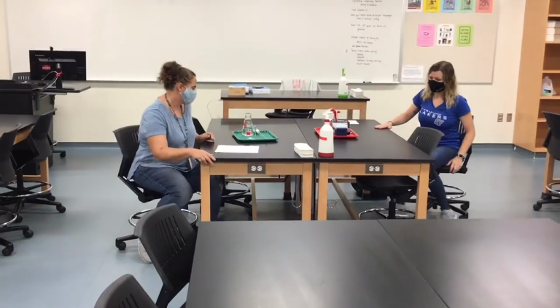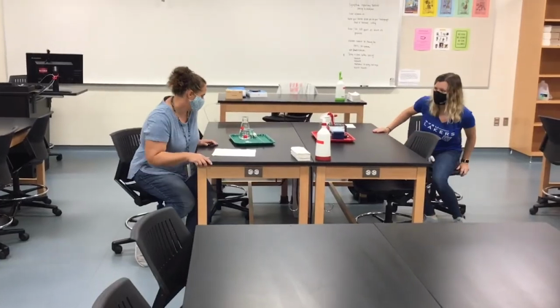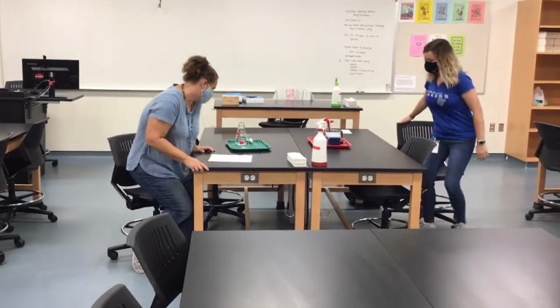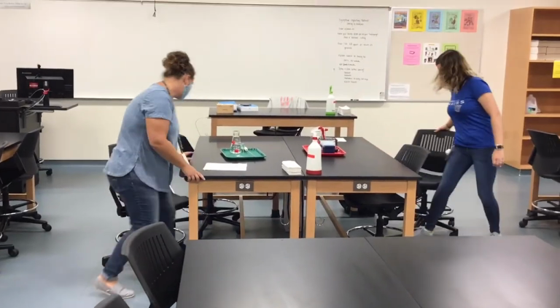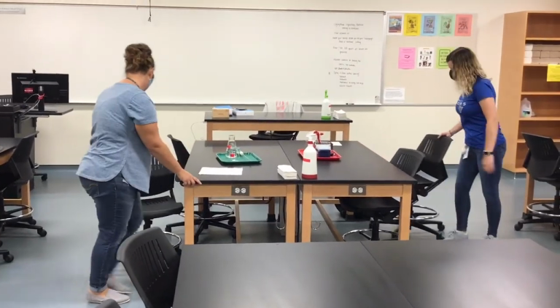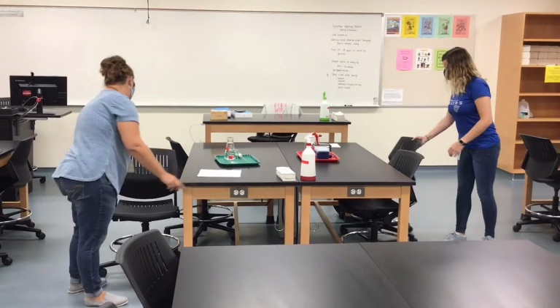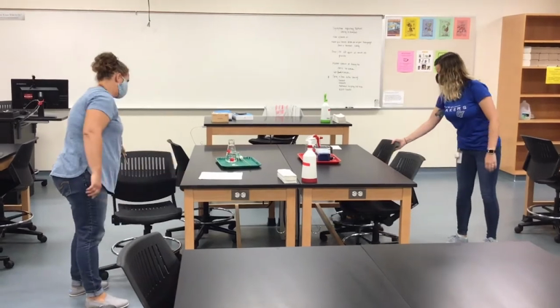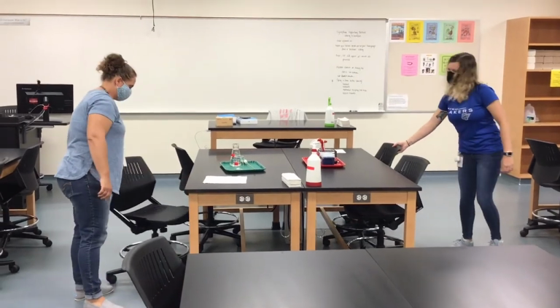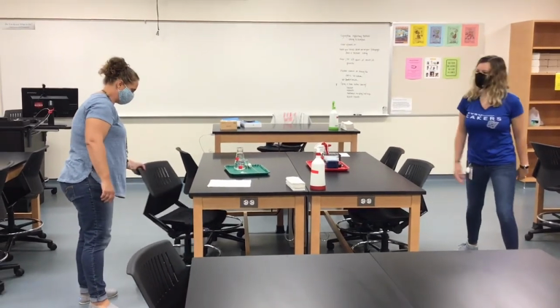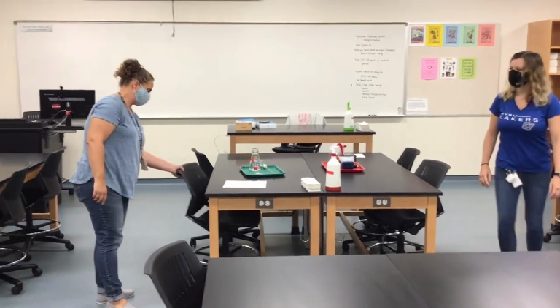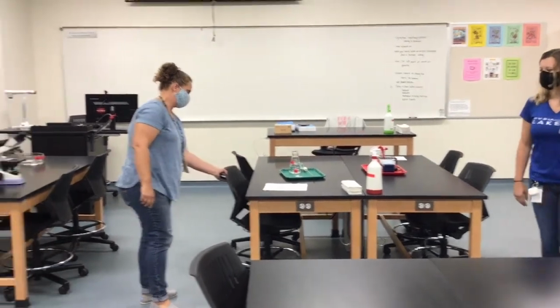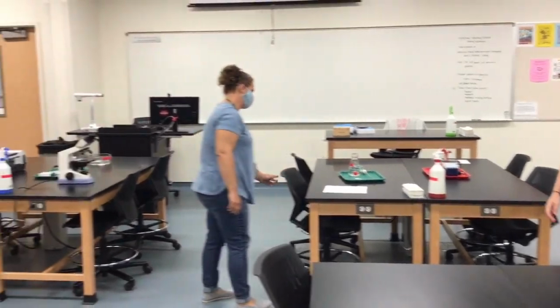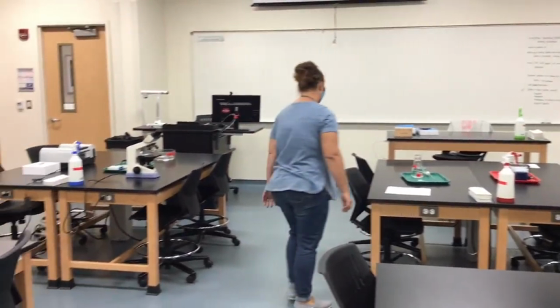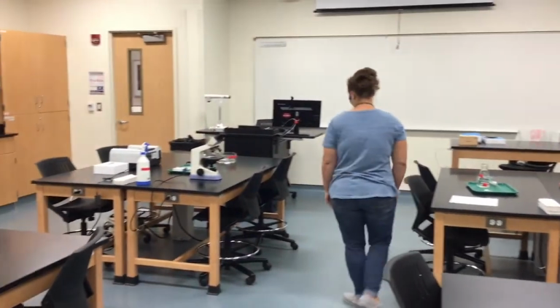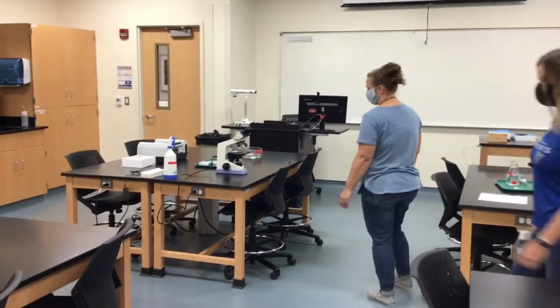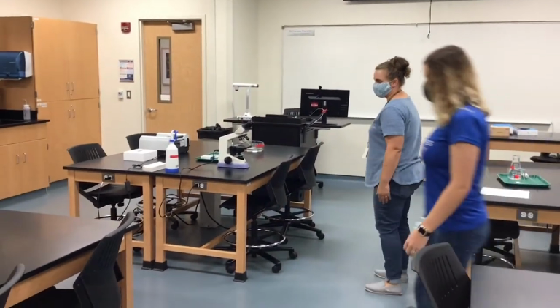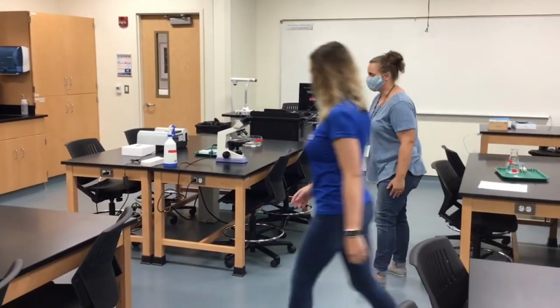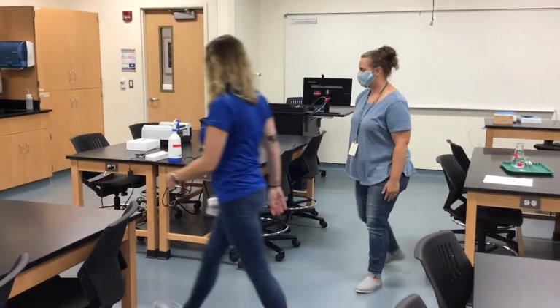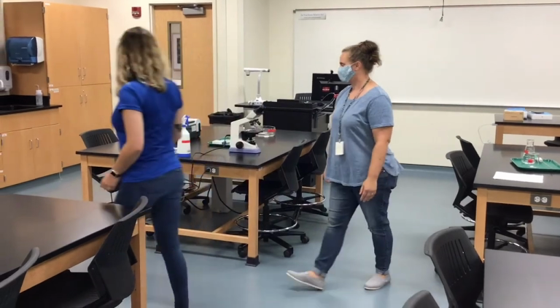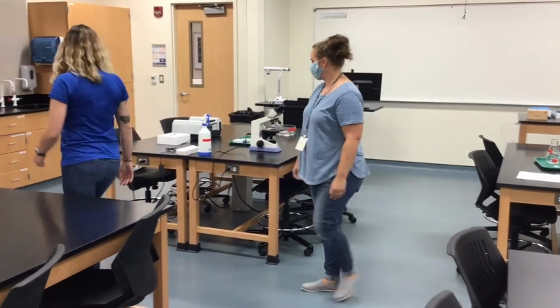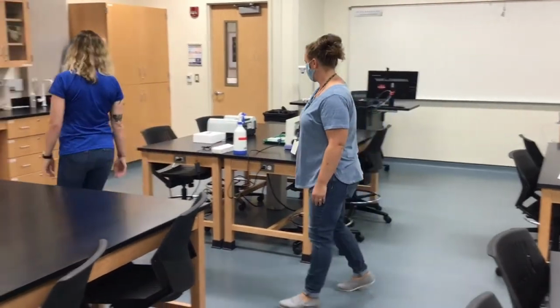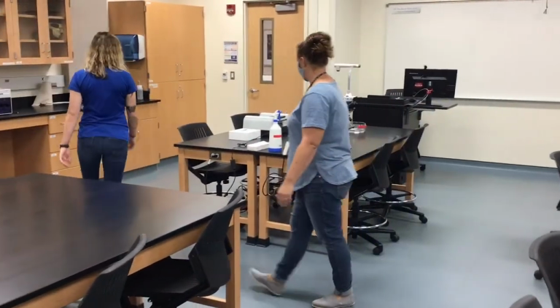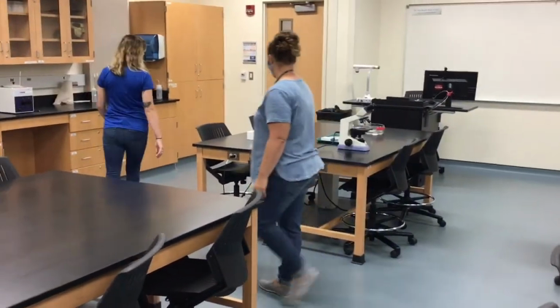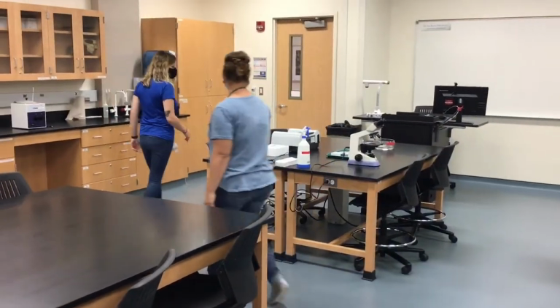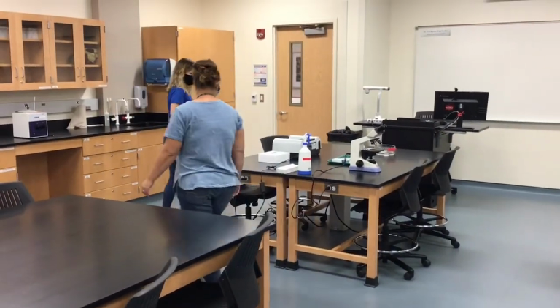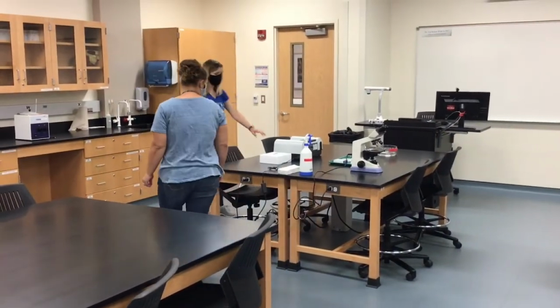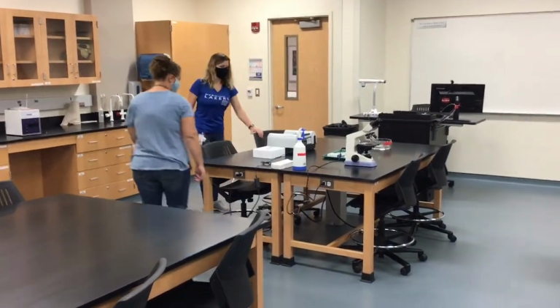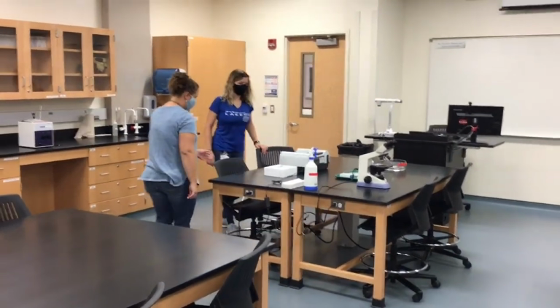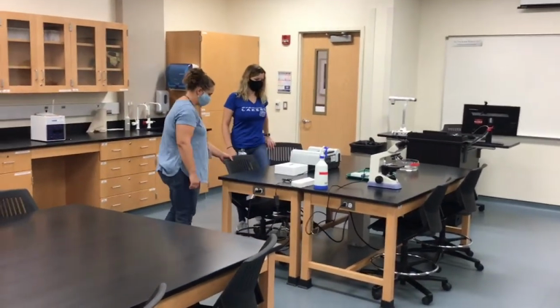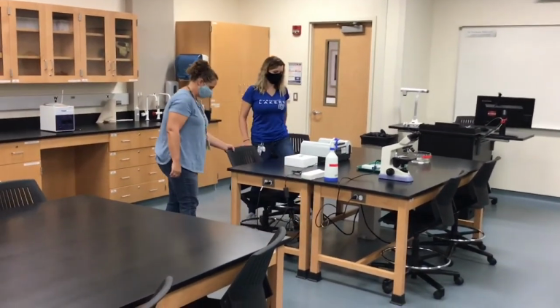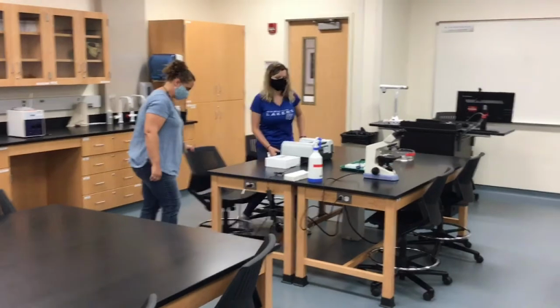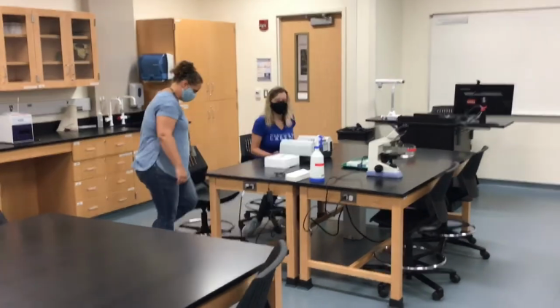There will be times in the lab where you have to get closer than six feet to work on a piece of equipment together. Make a plan before you get to the shared piece of equipment so that your time spent within each other's six-foot bubble is minimized.